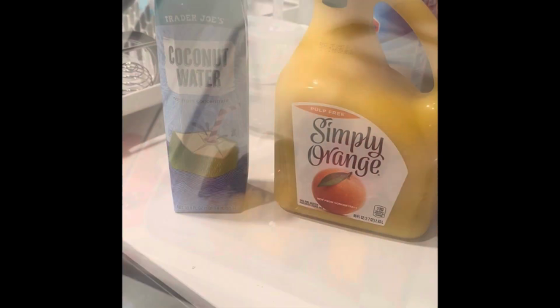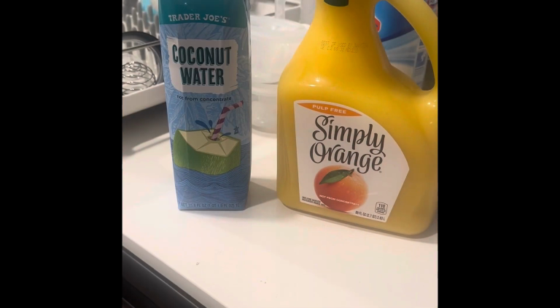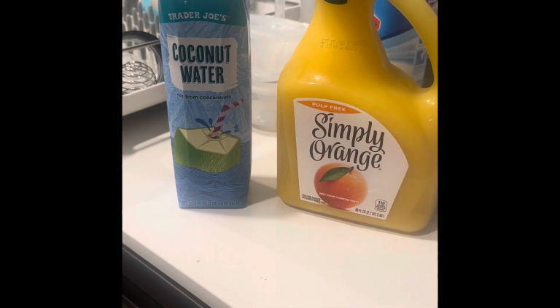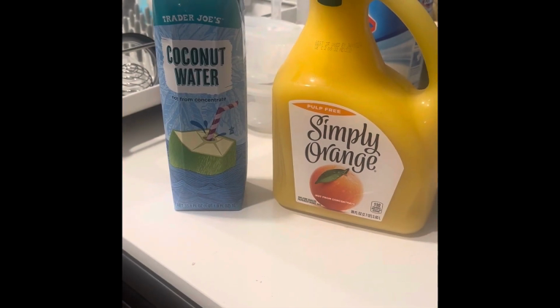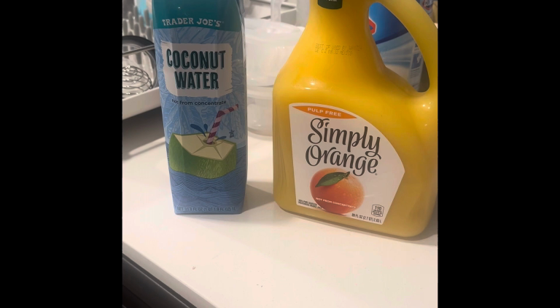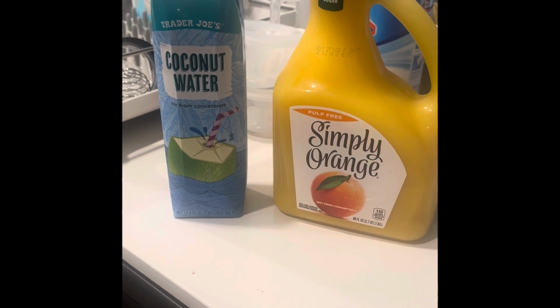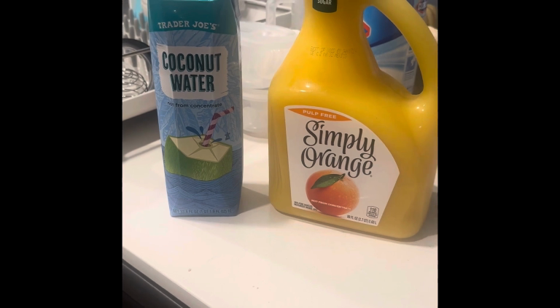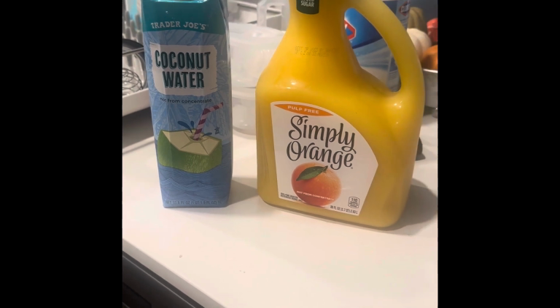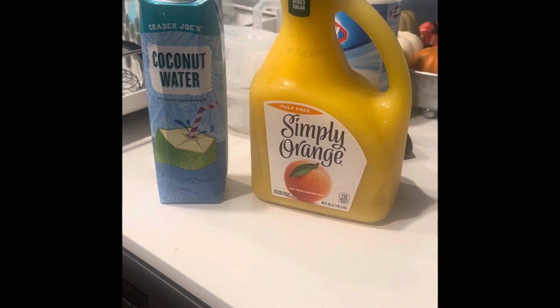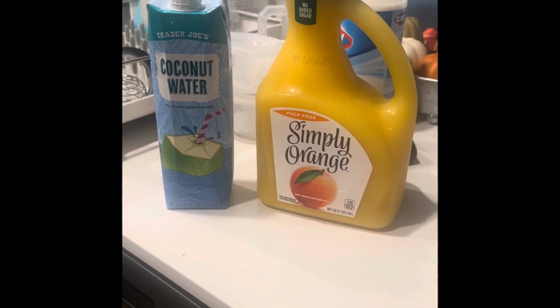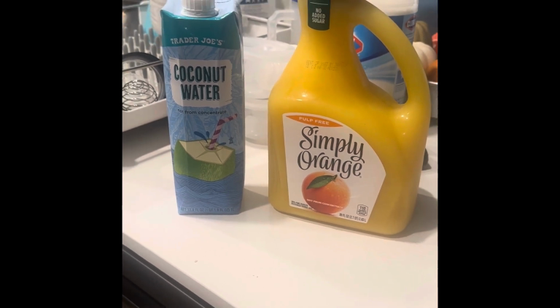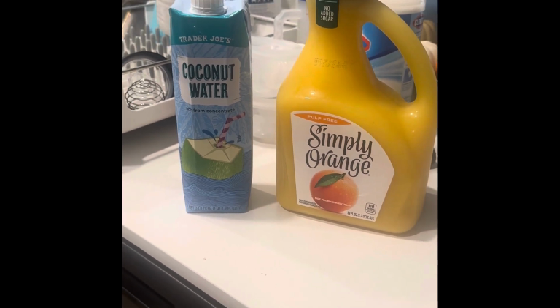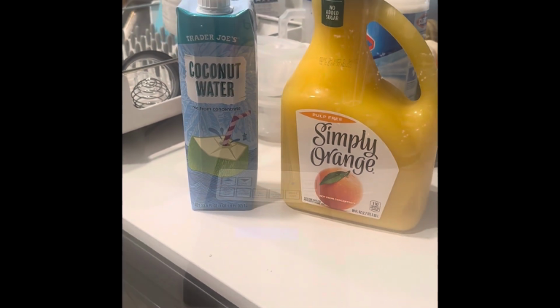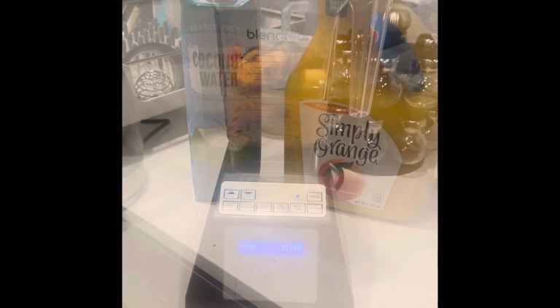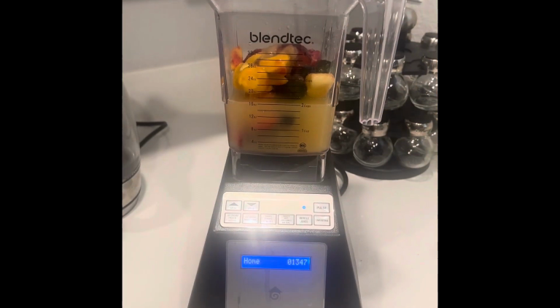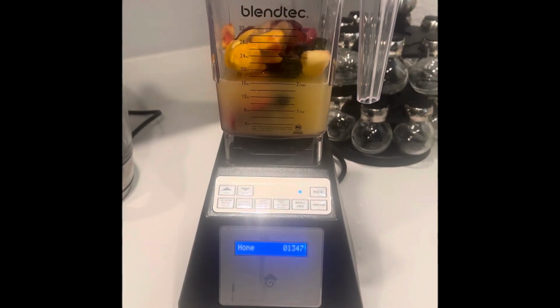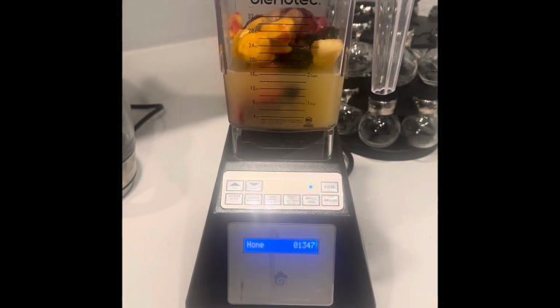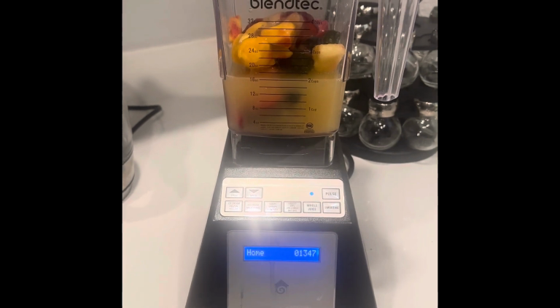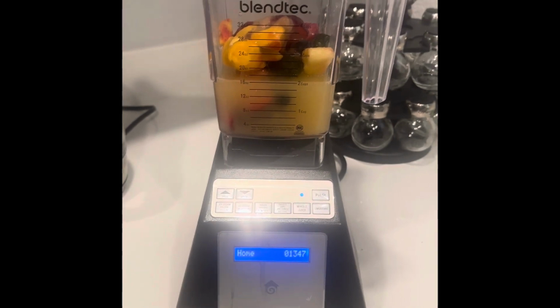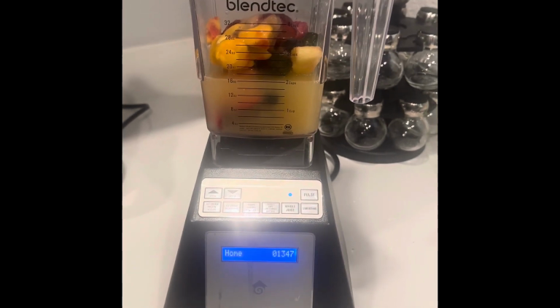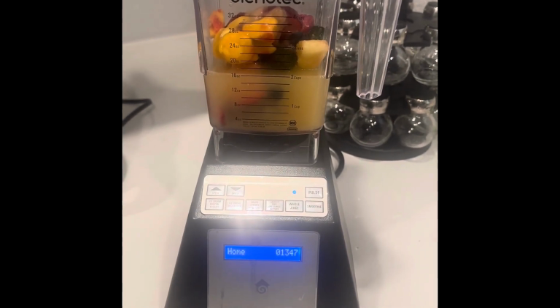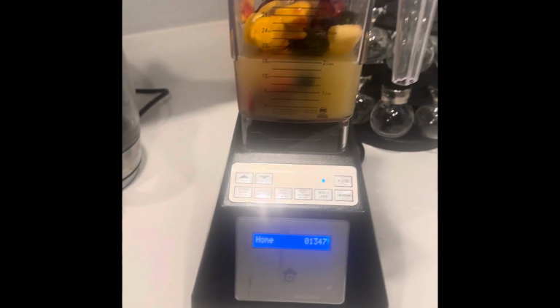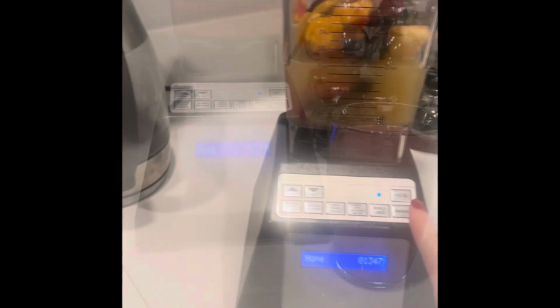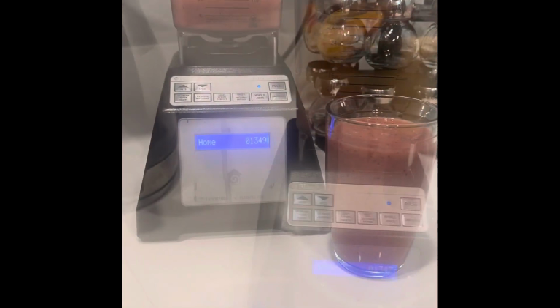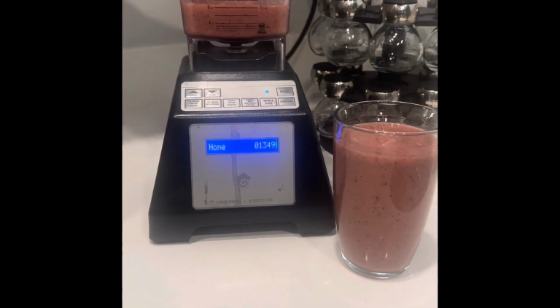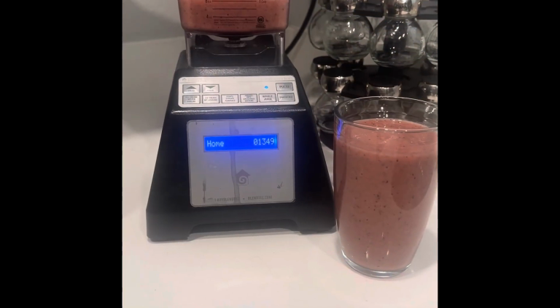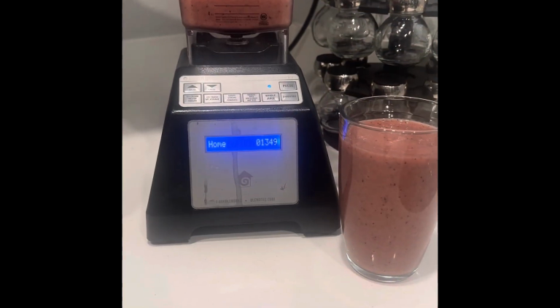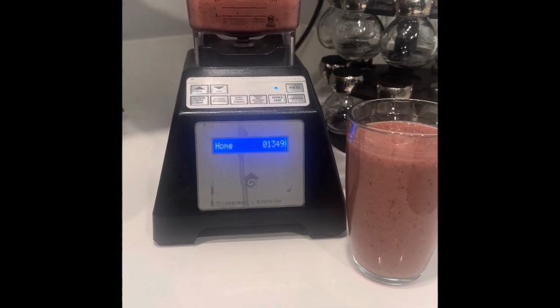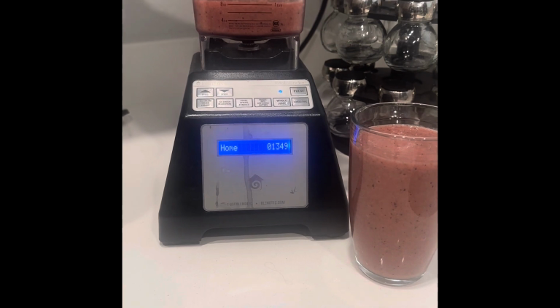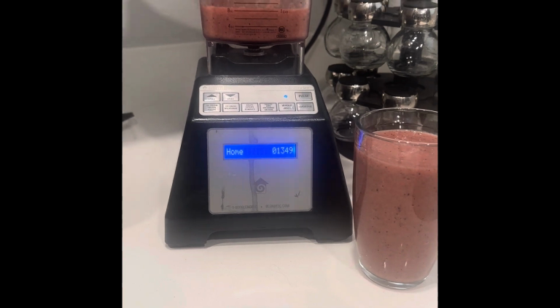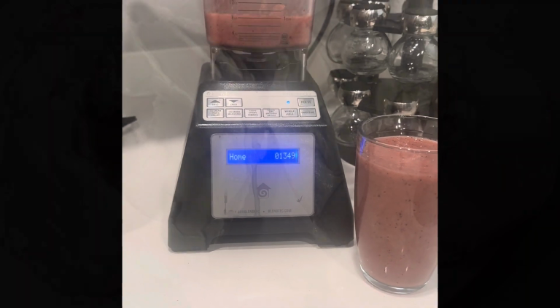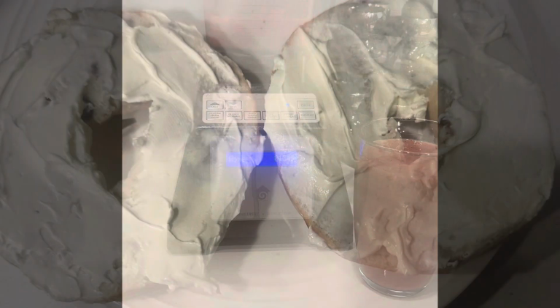Then I add a little bit of coconut water, and then I put some orange juice in there. So here it is with the juices and all the fruit. So there's part of my breakfast. Let me go make the other part.